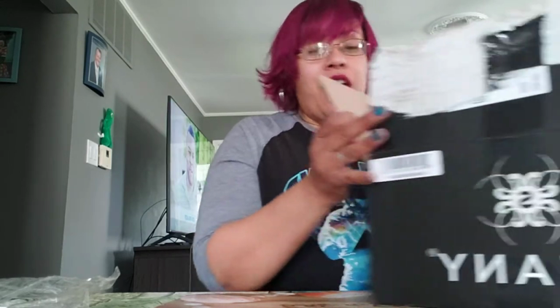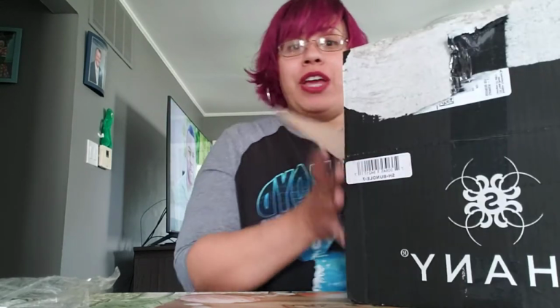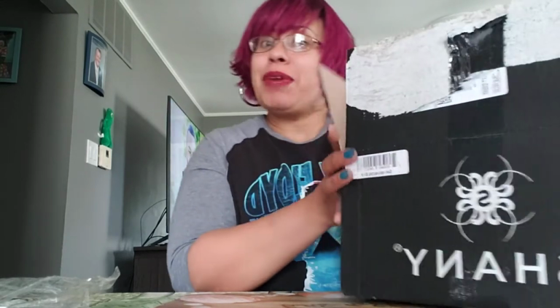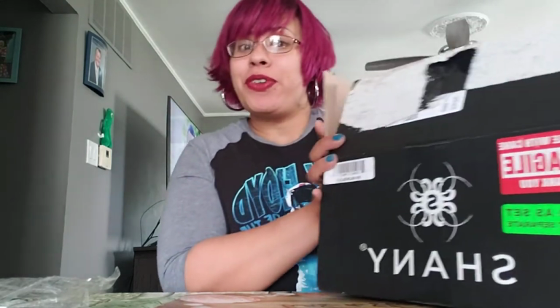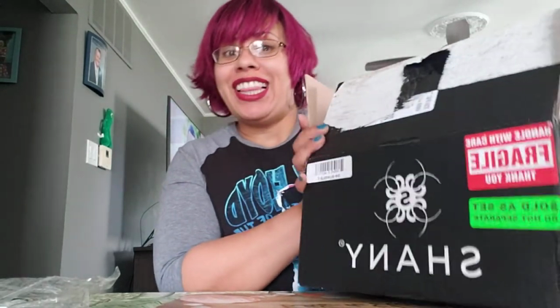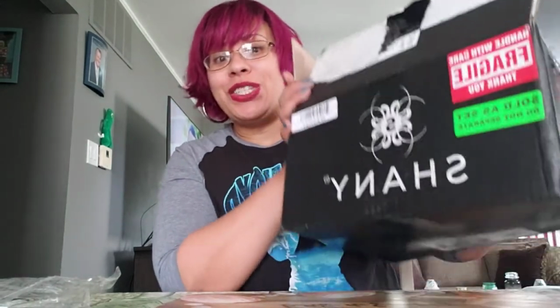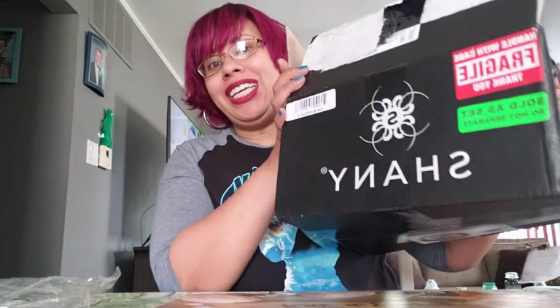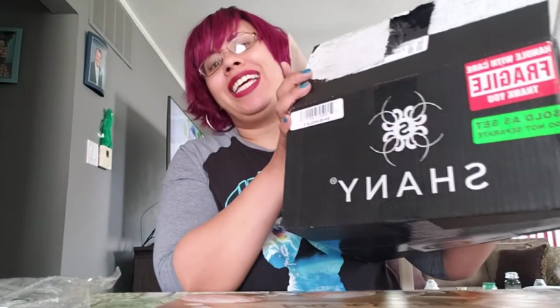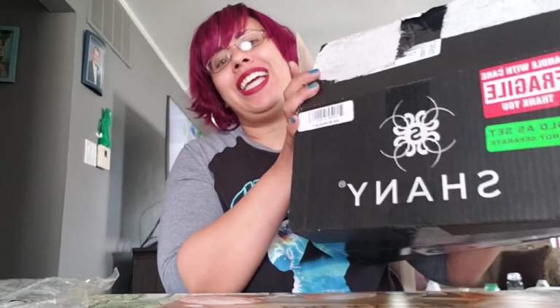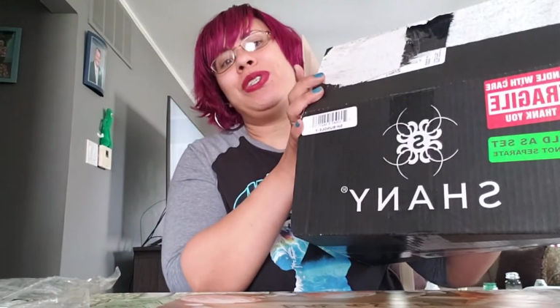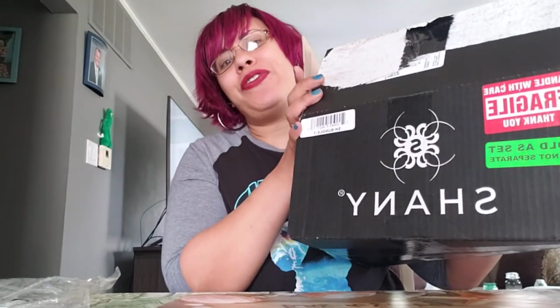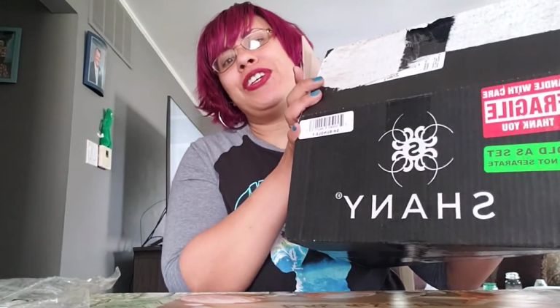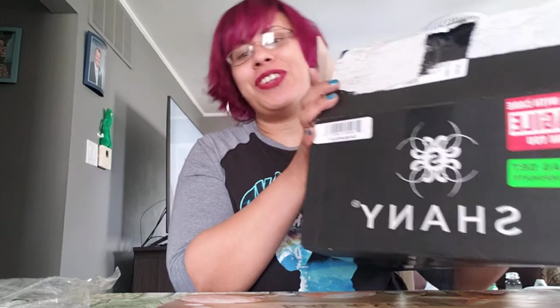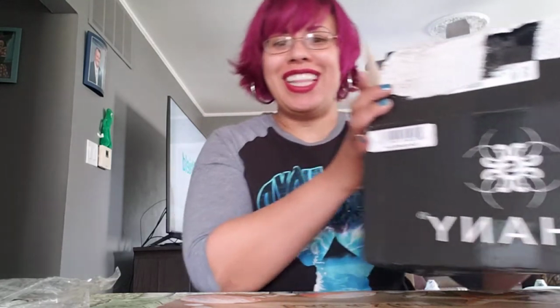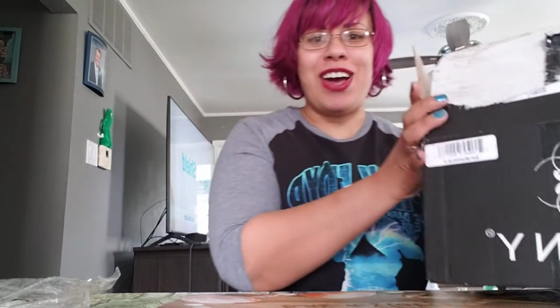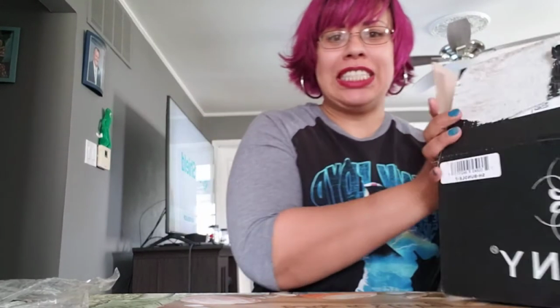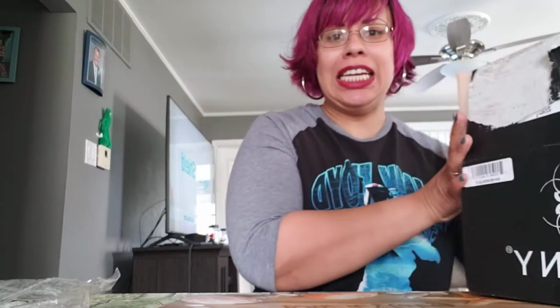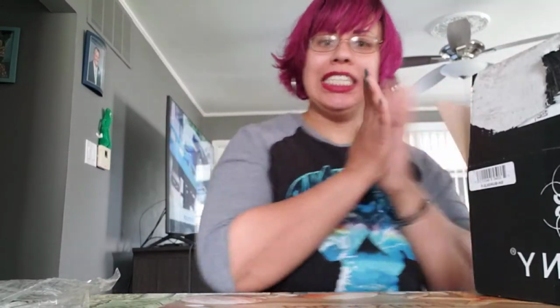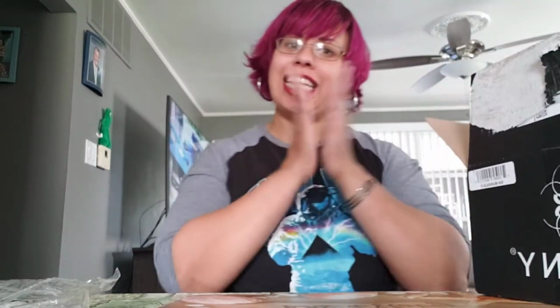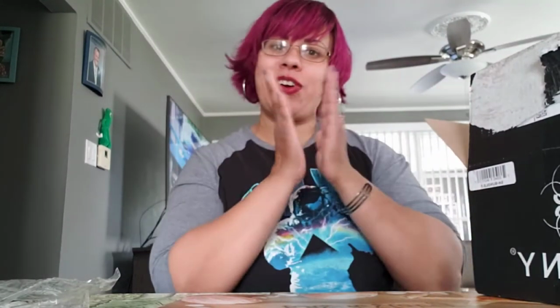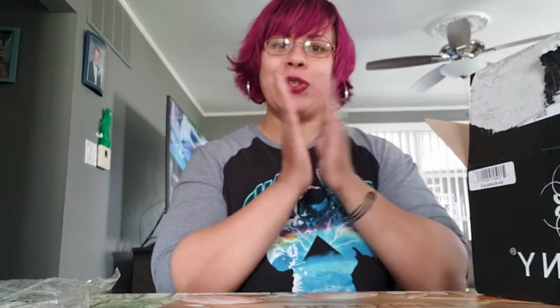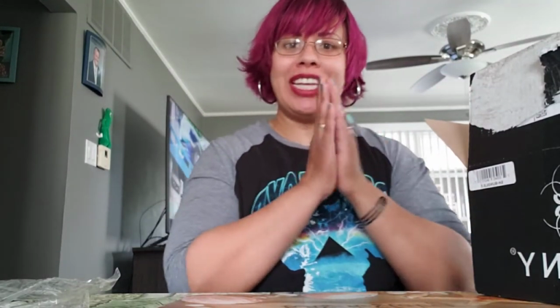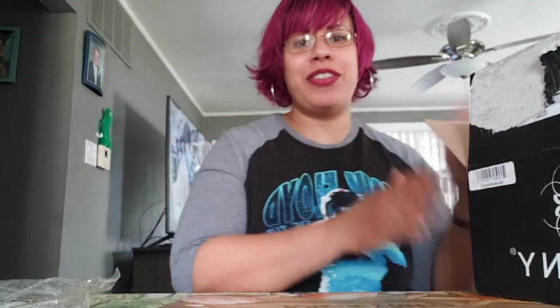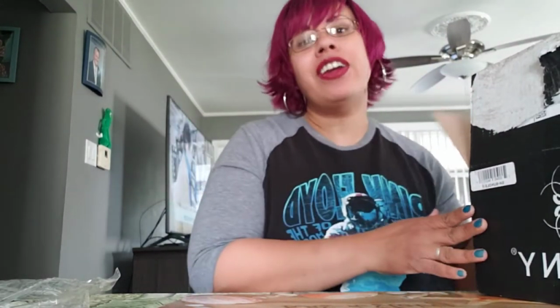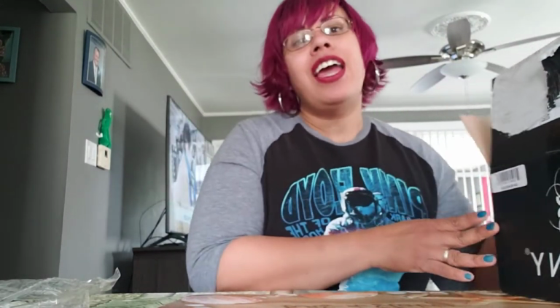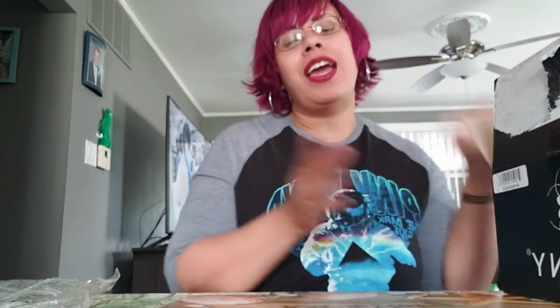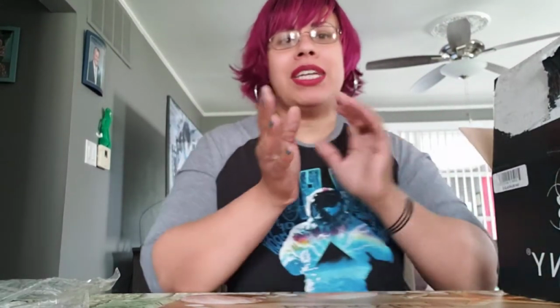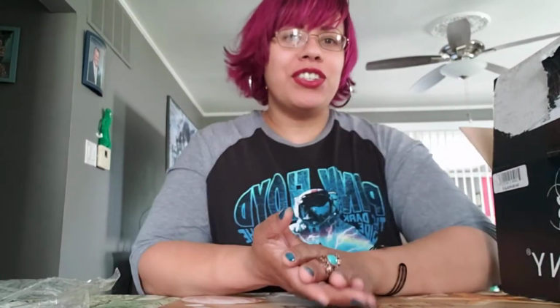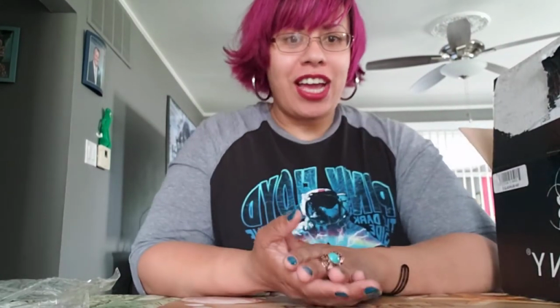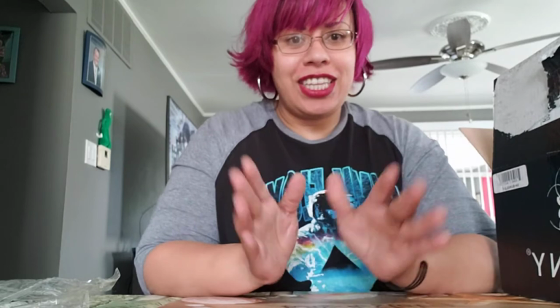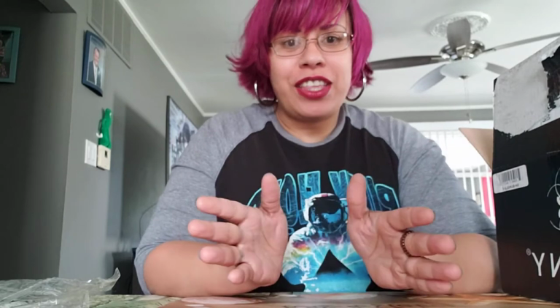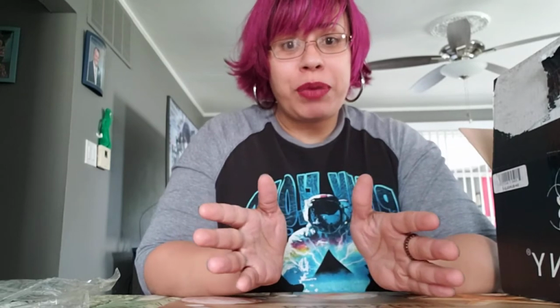It was my birthday last week, April 21st — Taurus in the house! Yay to all my Taurans out there. And my sister-in-law actually got this for me.